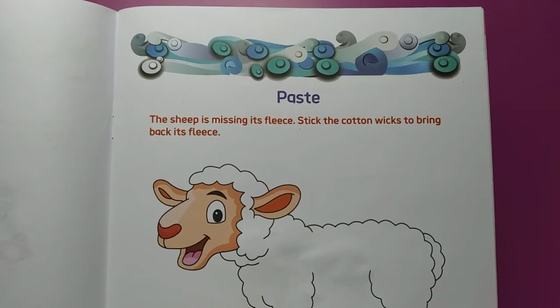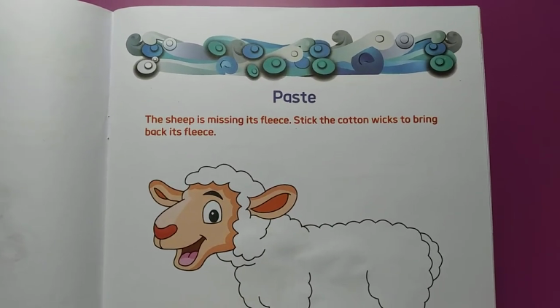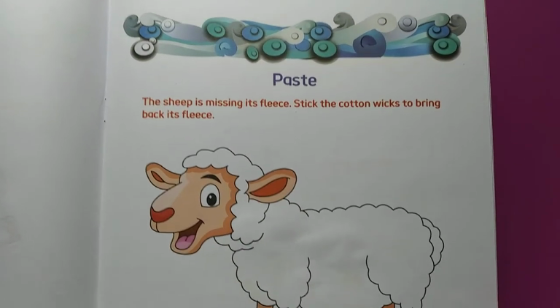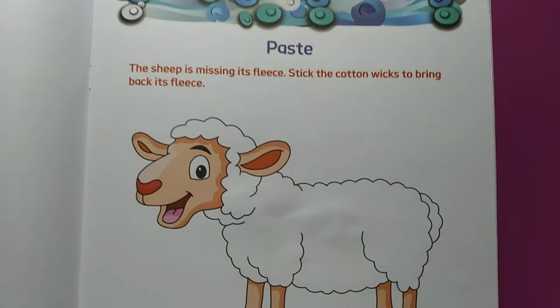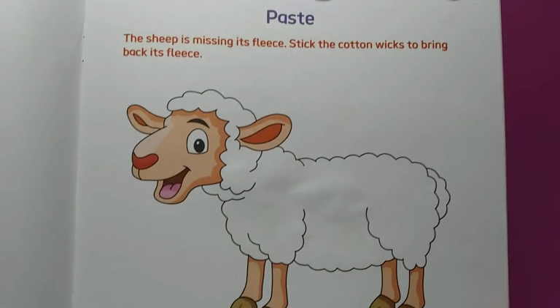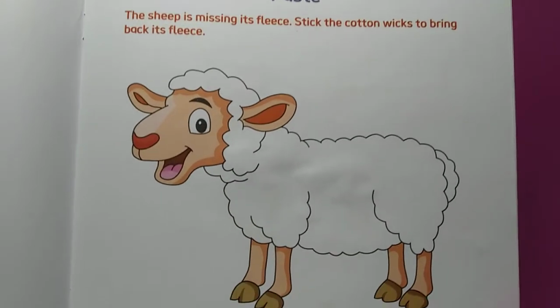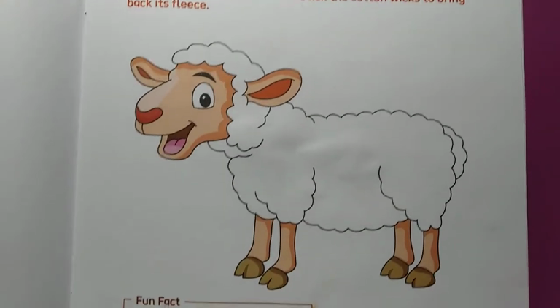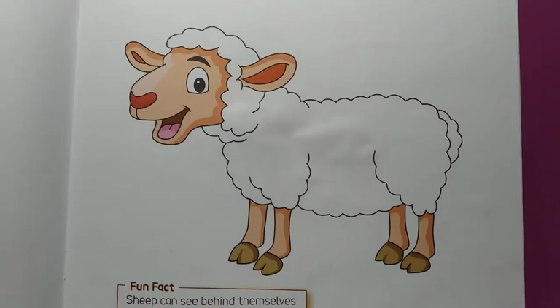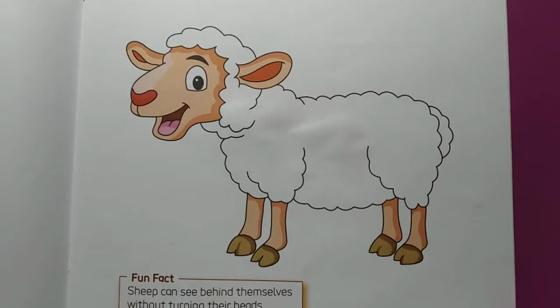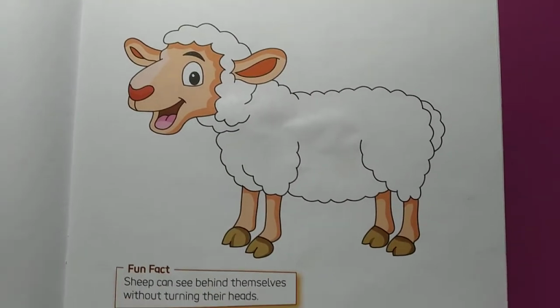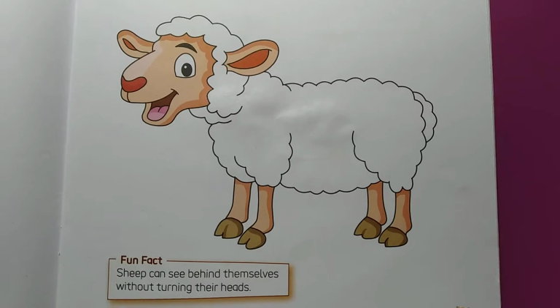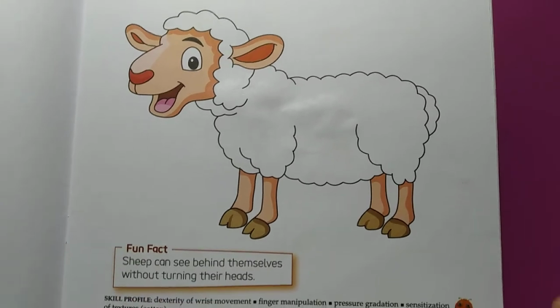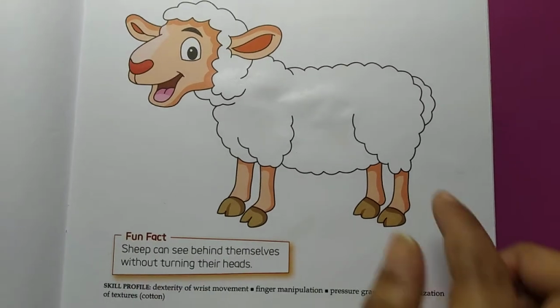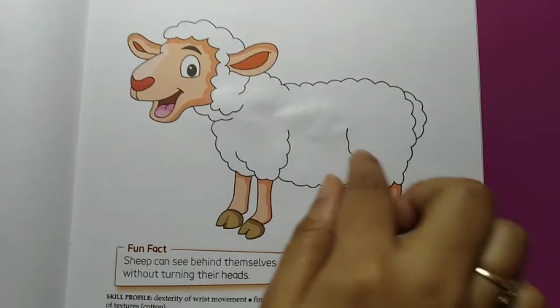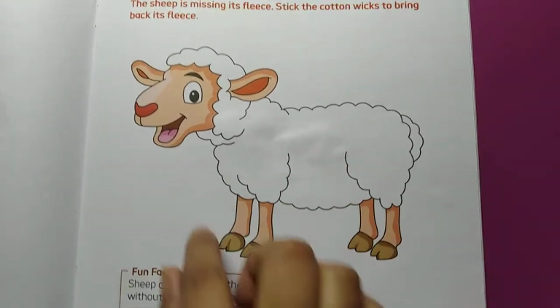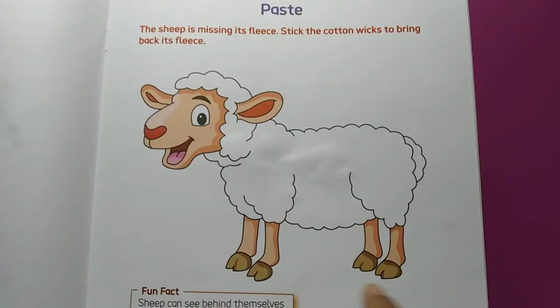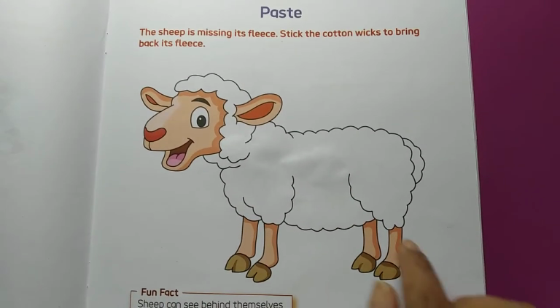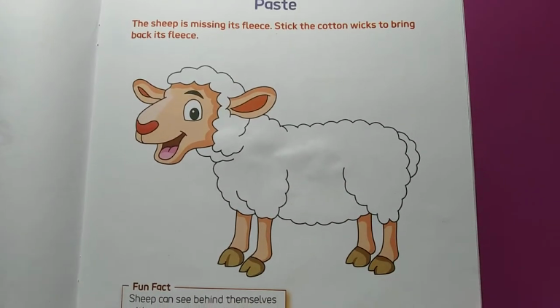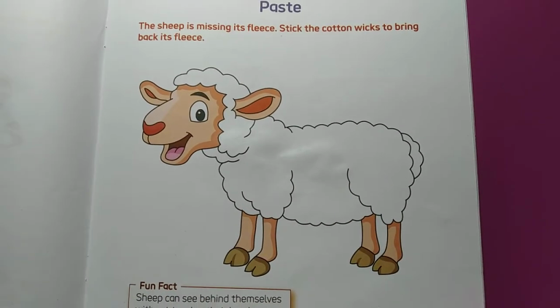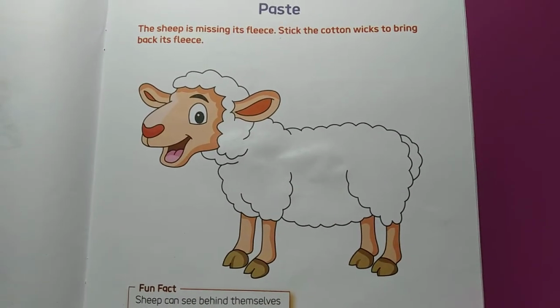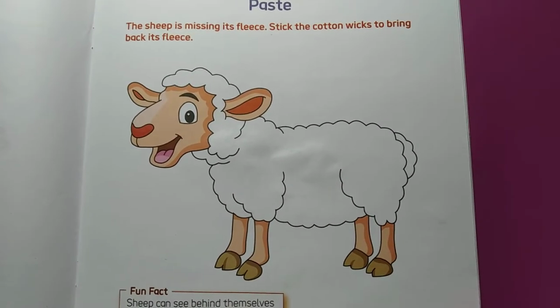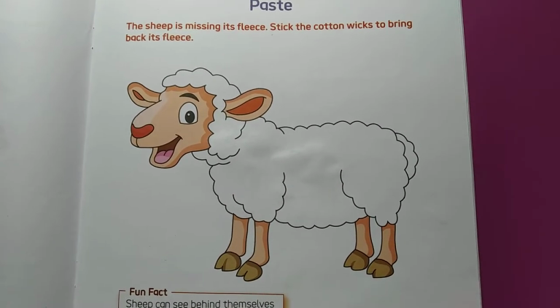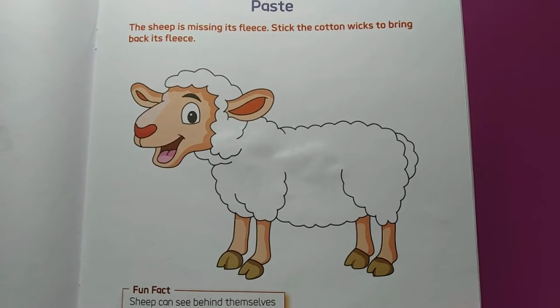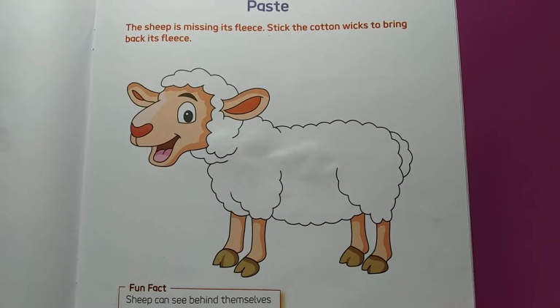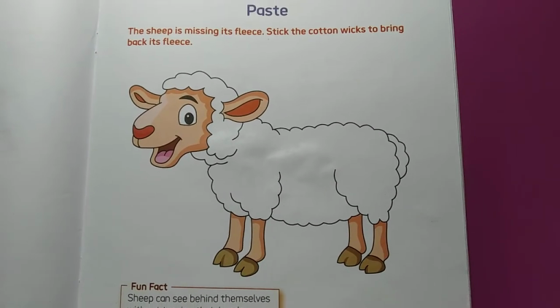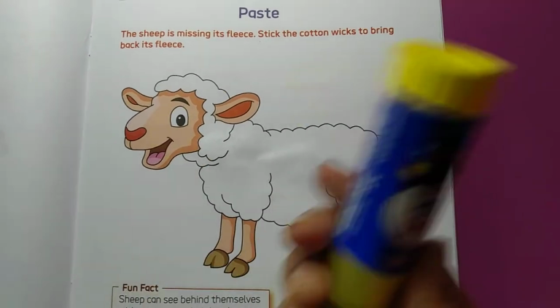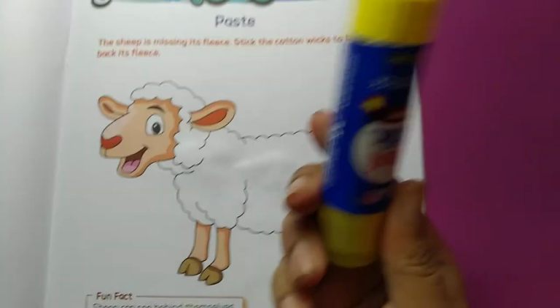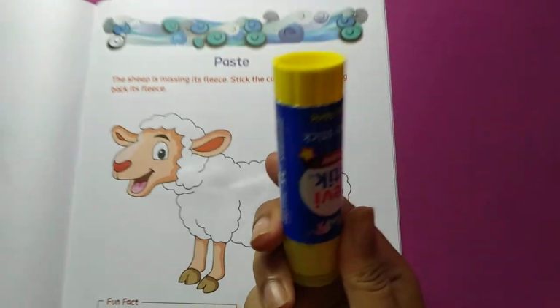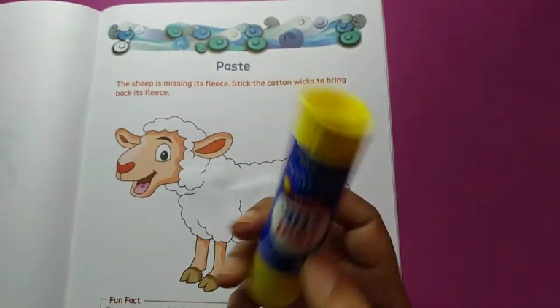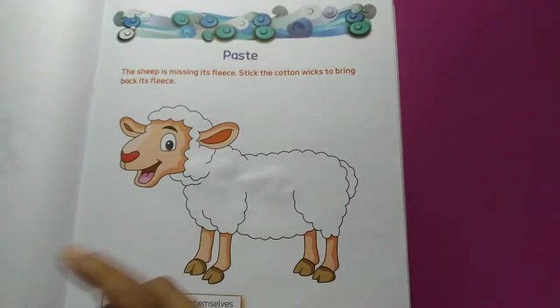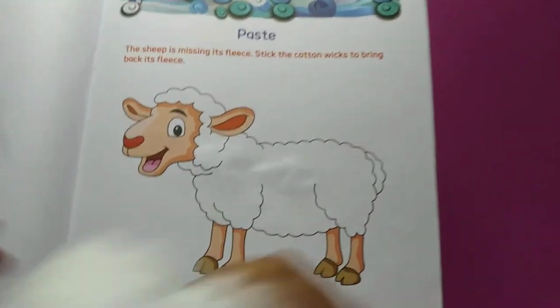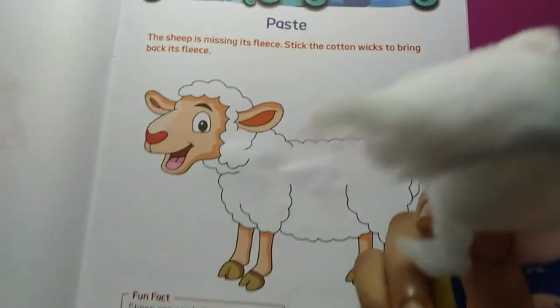Children, here we have to paste the cotton on the body of this sheep. So children, let's start. For this we need favey stick and cotton.